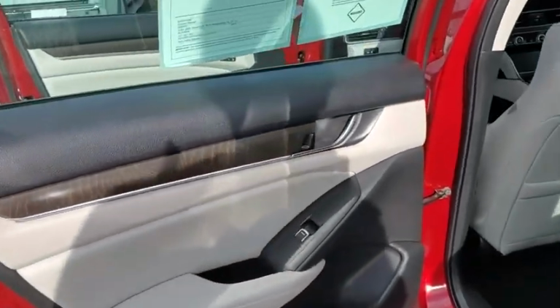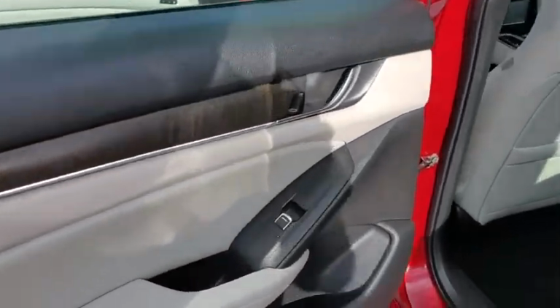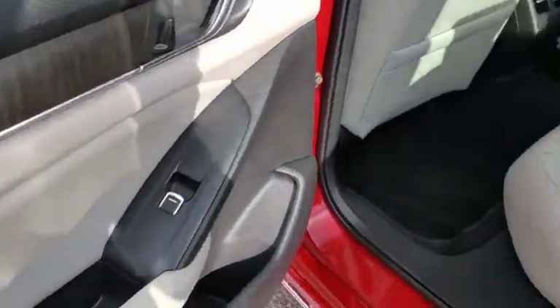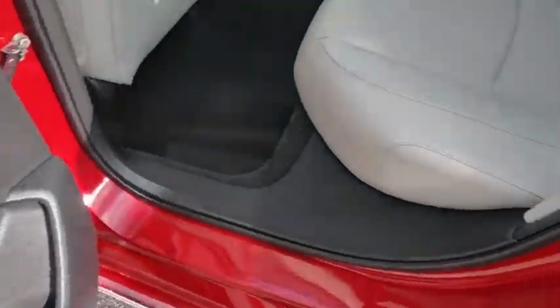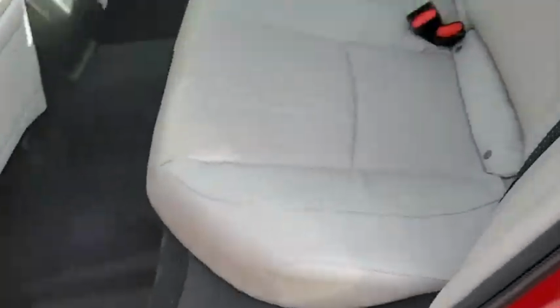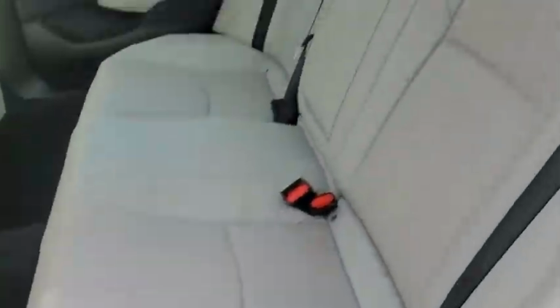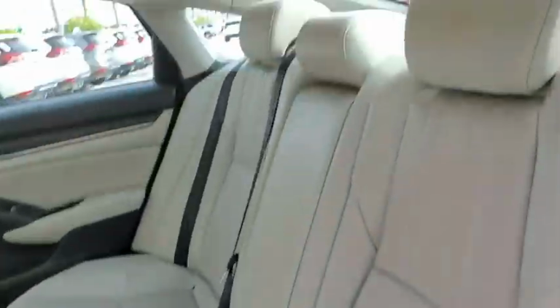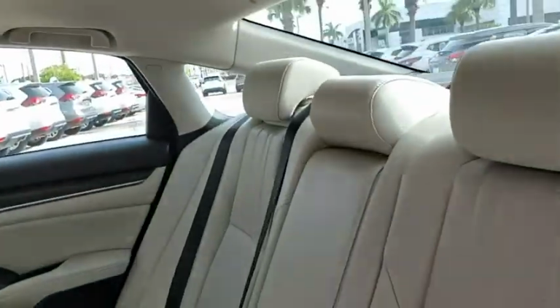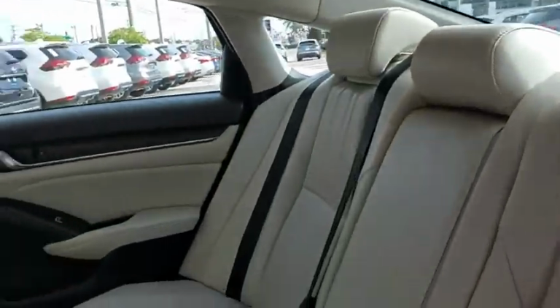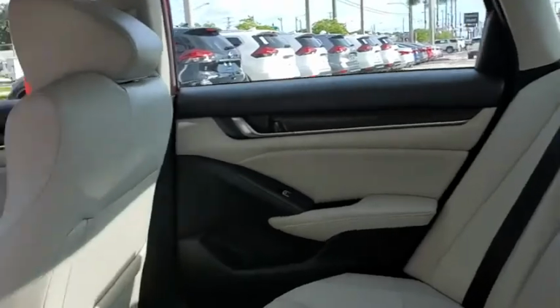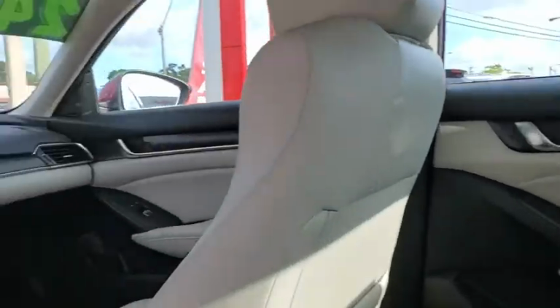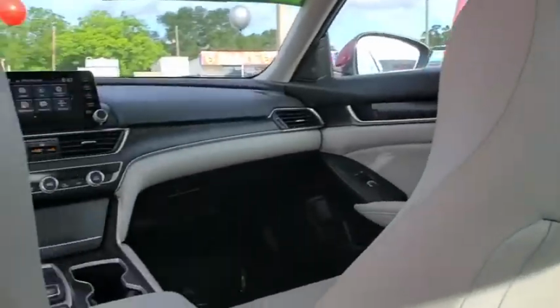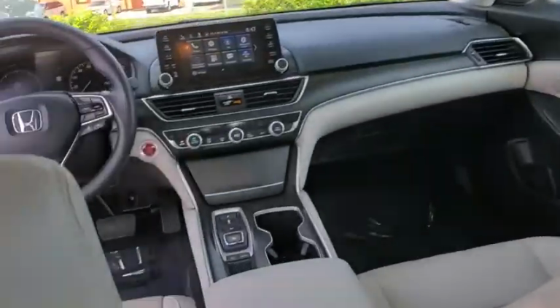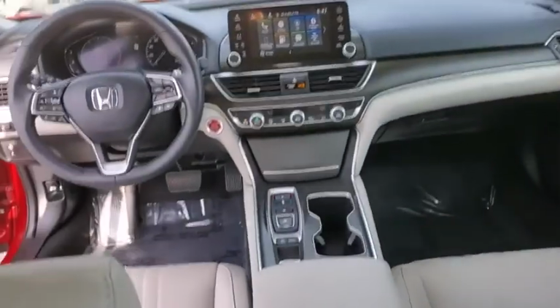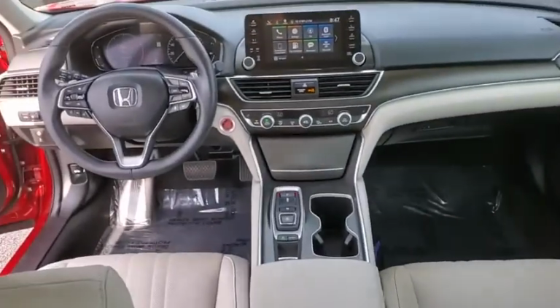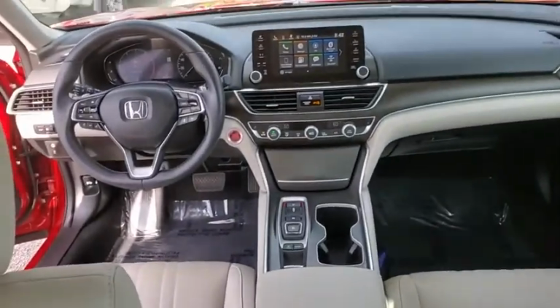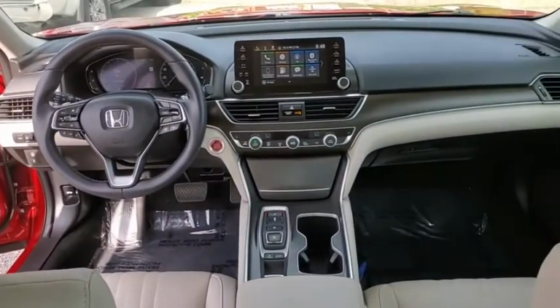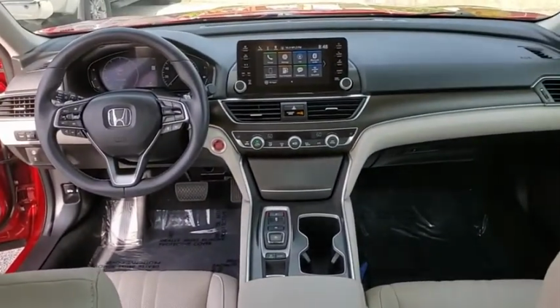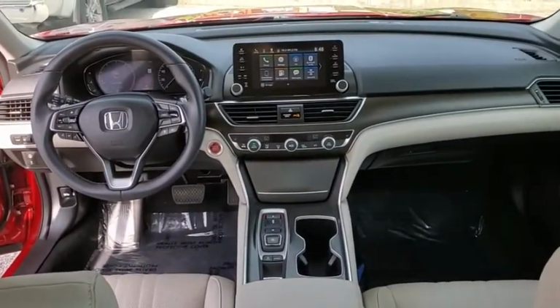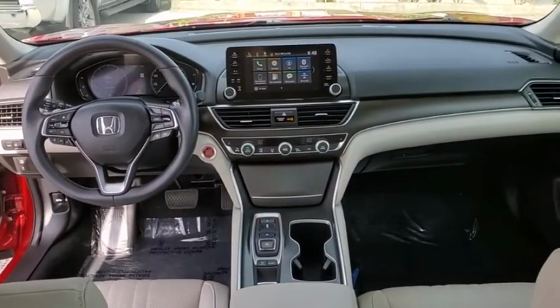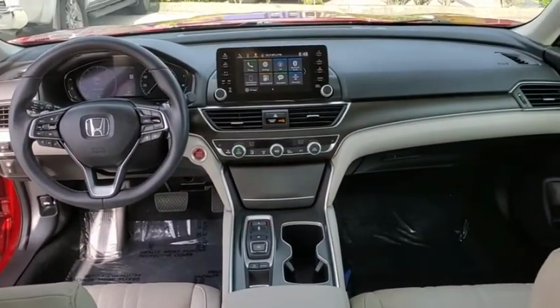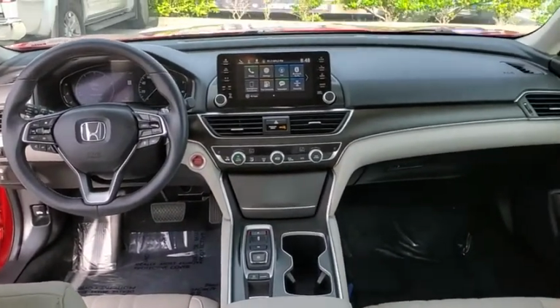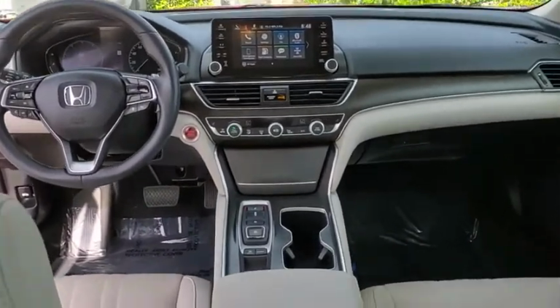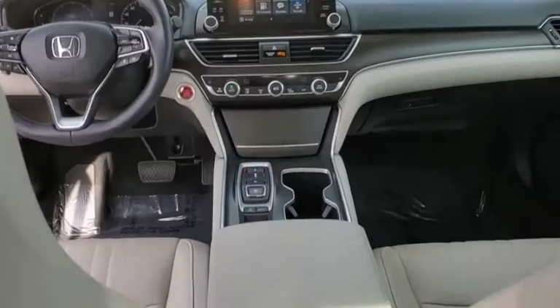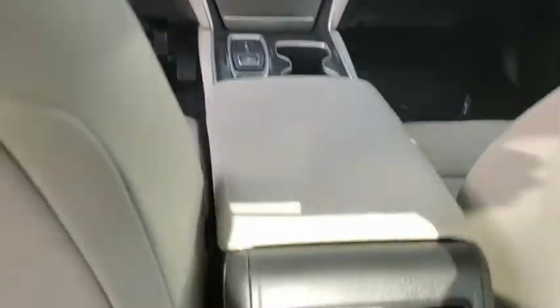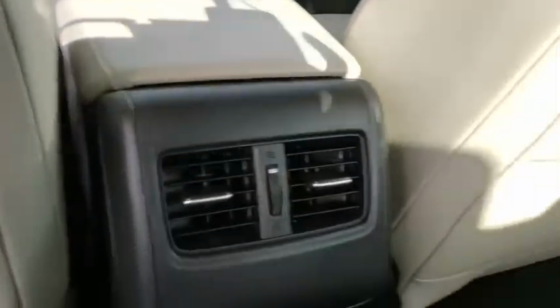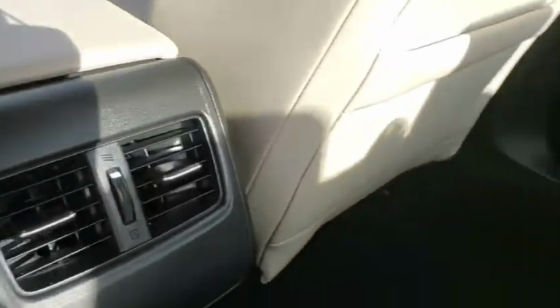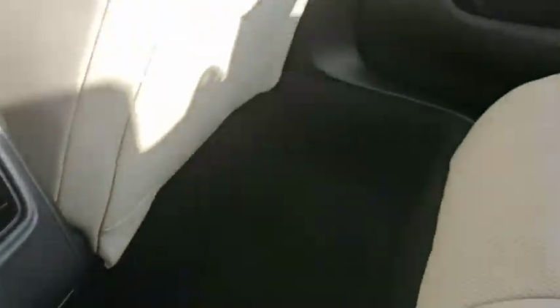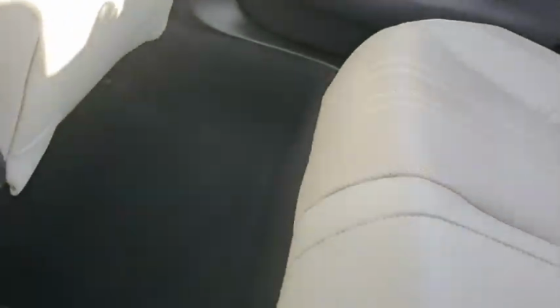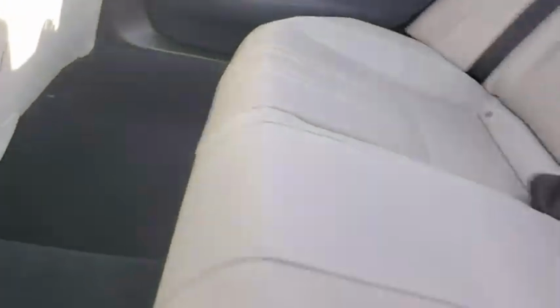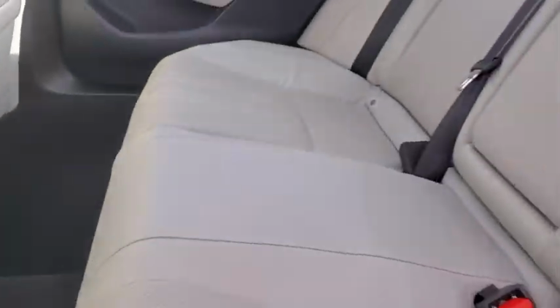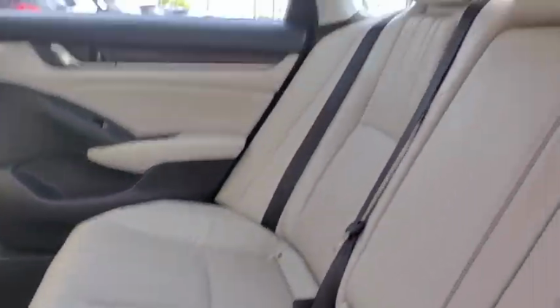Power passenger seat, traction control, leather-wrapped steering wheel, dual airbags, alloy wheels, power steering, four-wheel disc brakes, rear window defroster, power windows, fog lights.